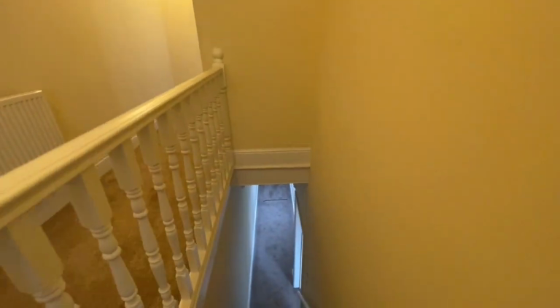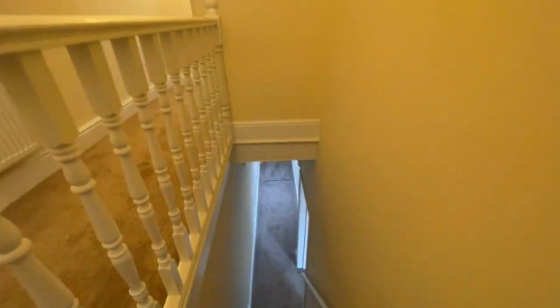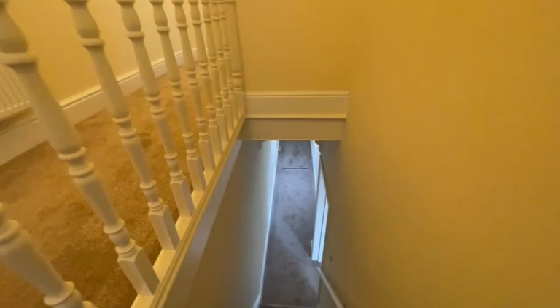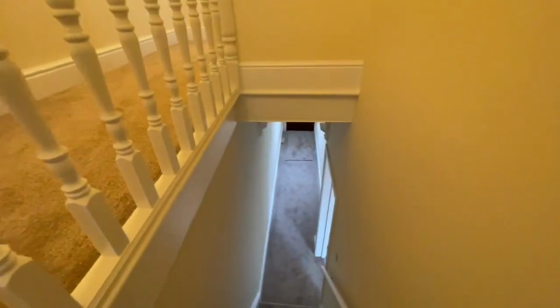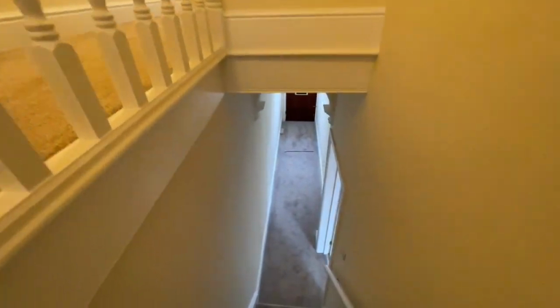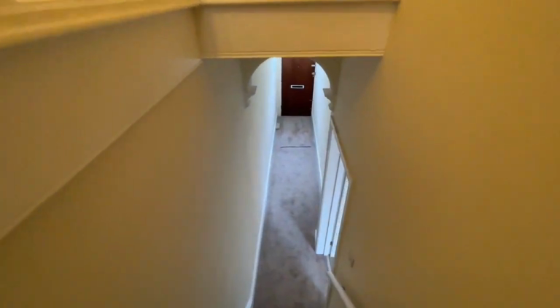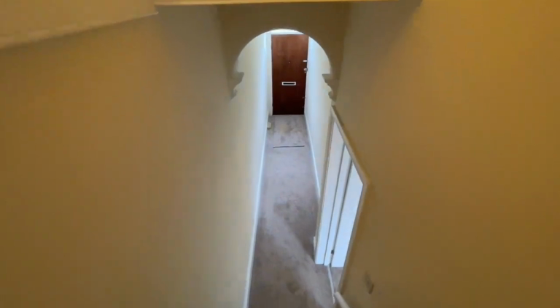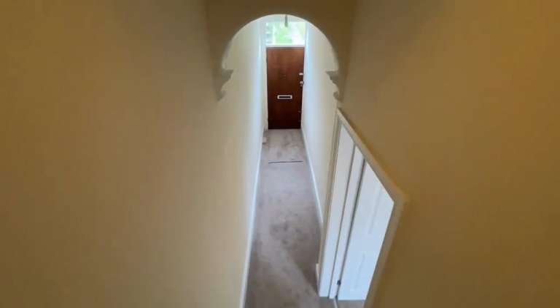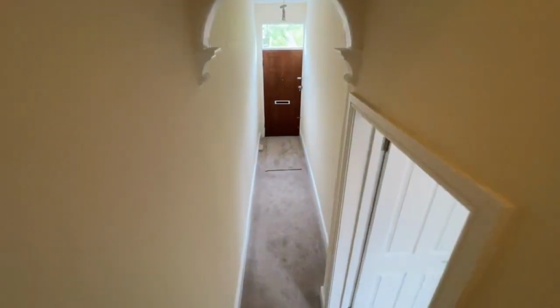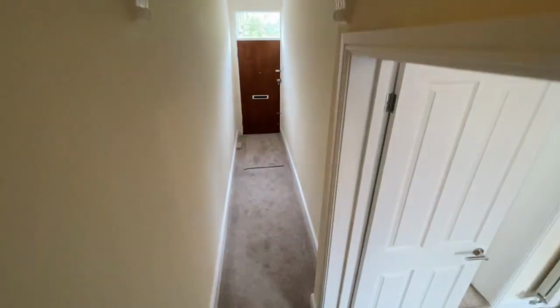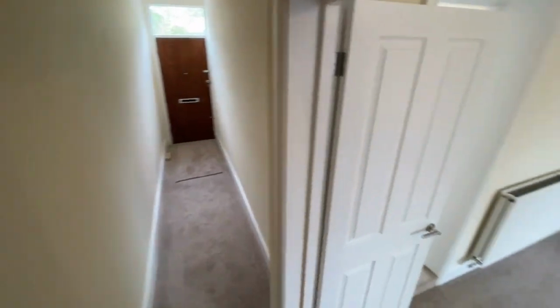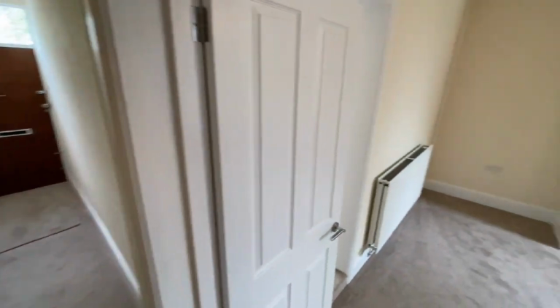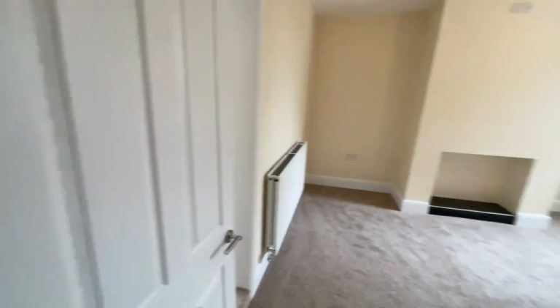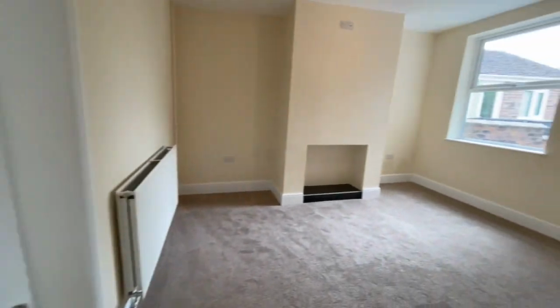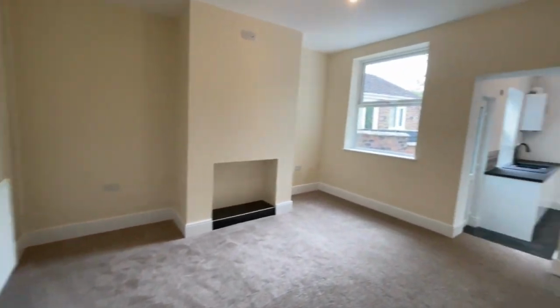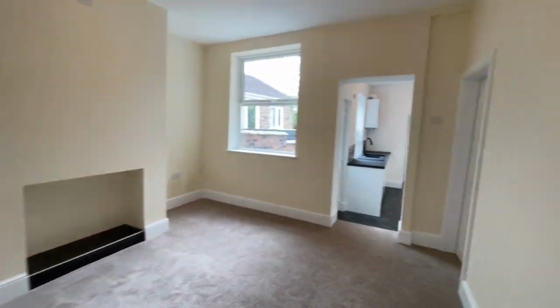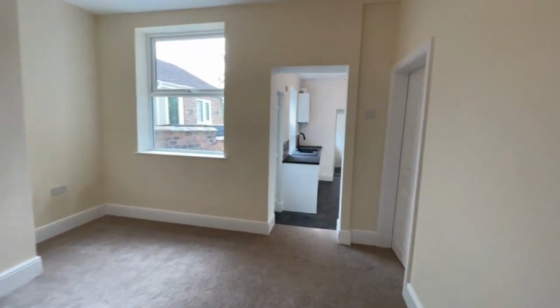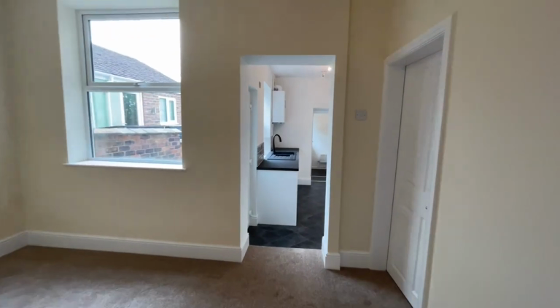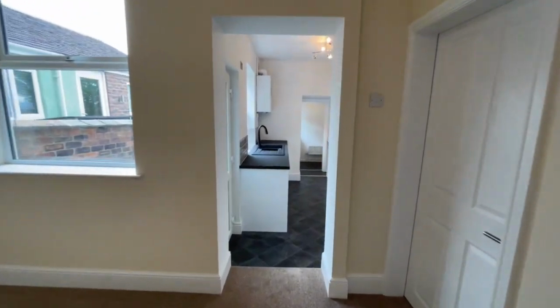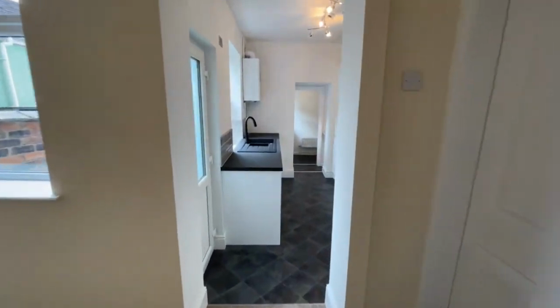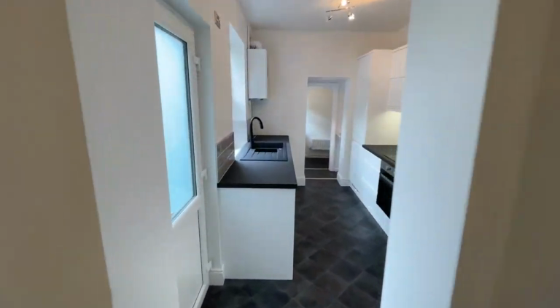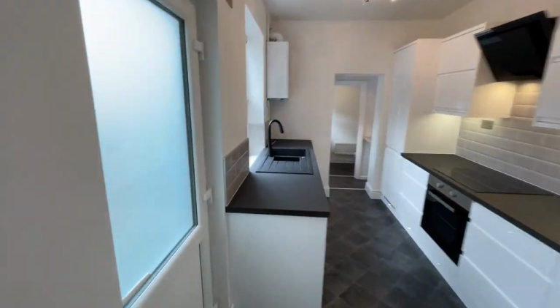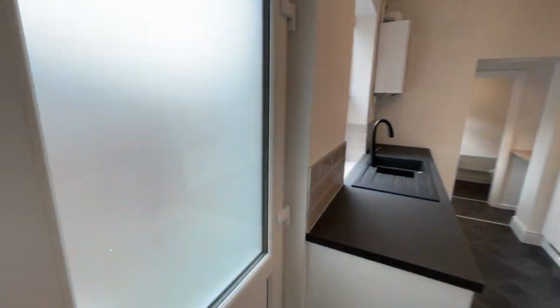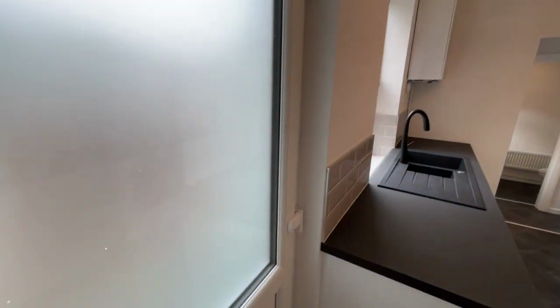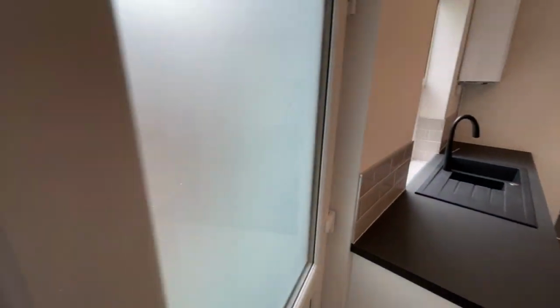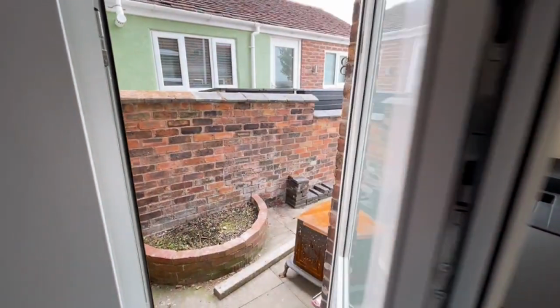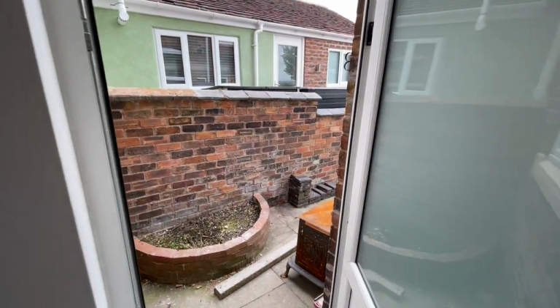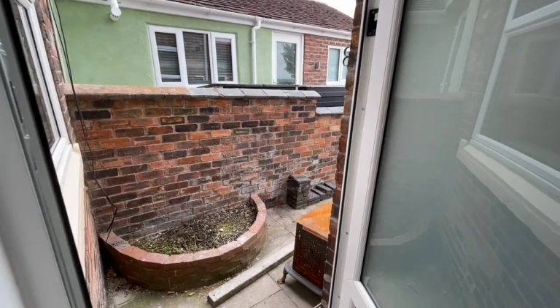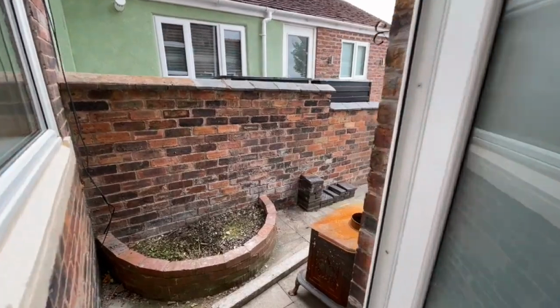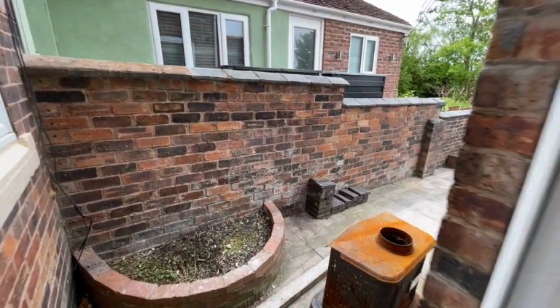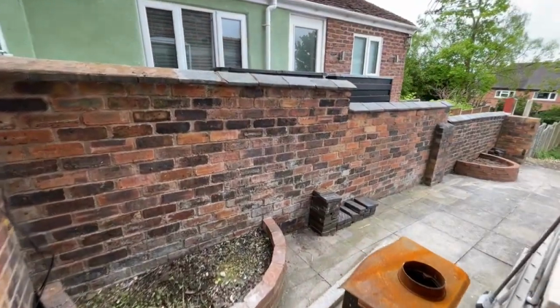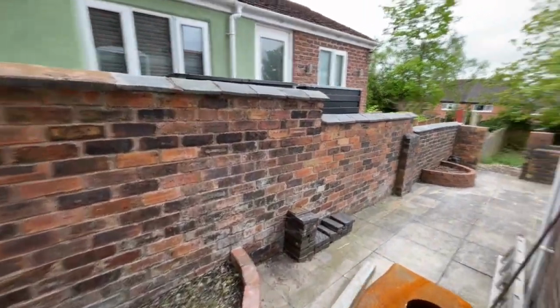We'll pop back downstairs and I'll show you the outside space. Really unique in what it offers outside. There is a little bit of tidying up to be done here, and it does admit there are a few bits — this stove, for instance, is going to be taken away.